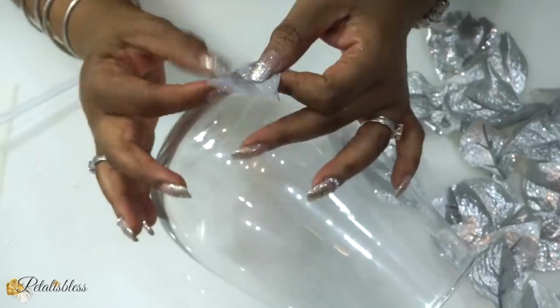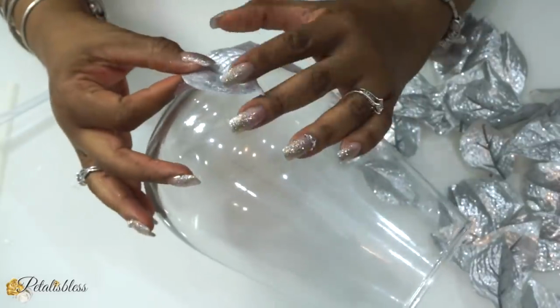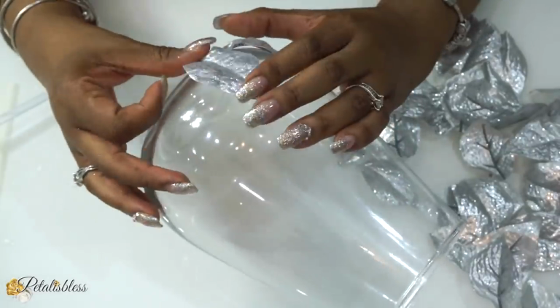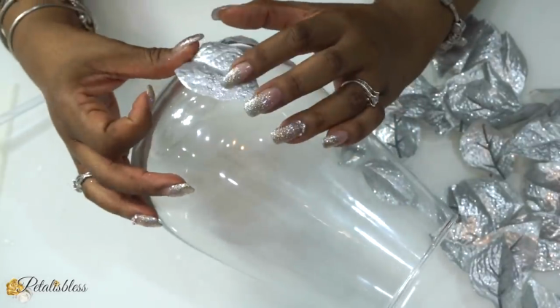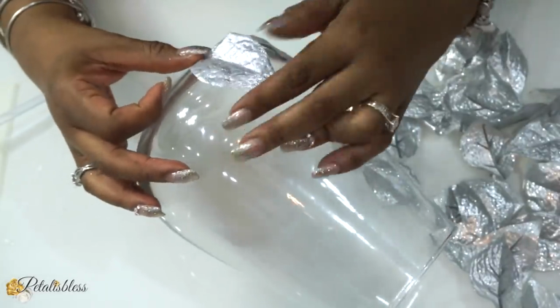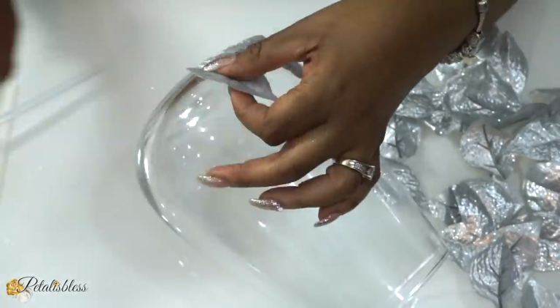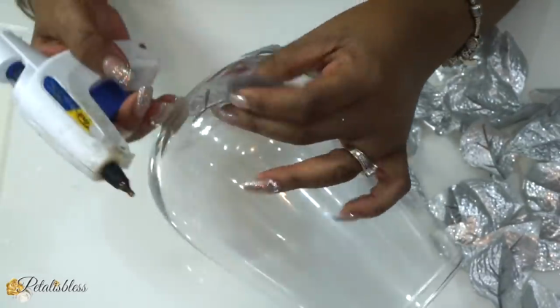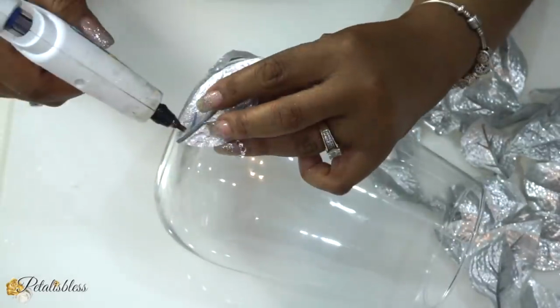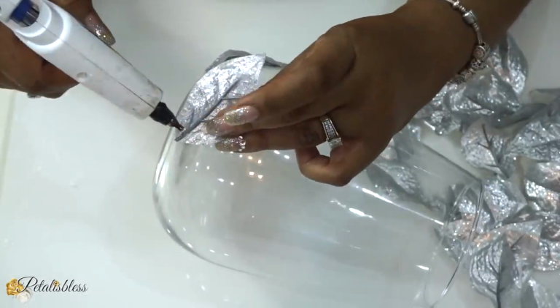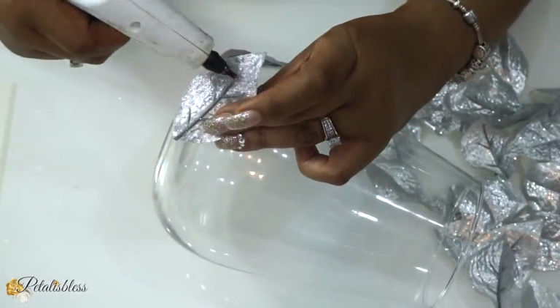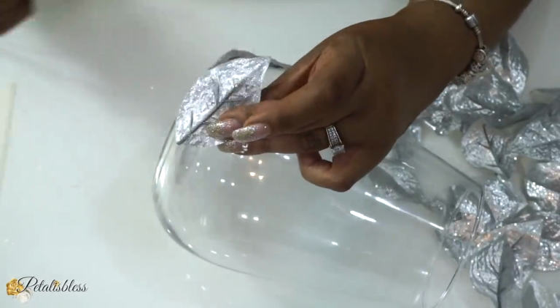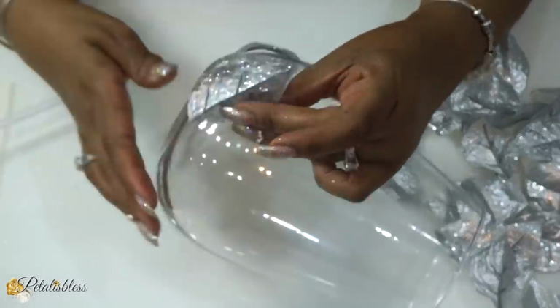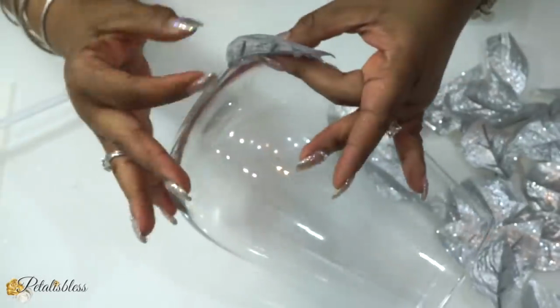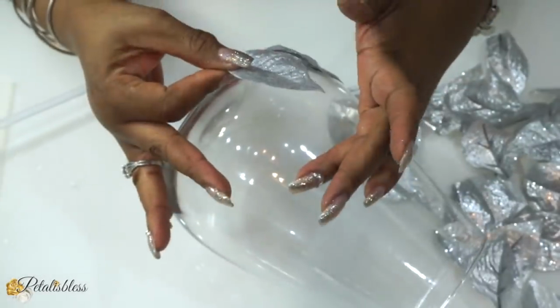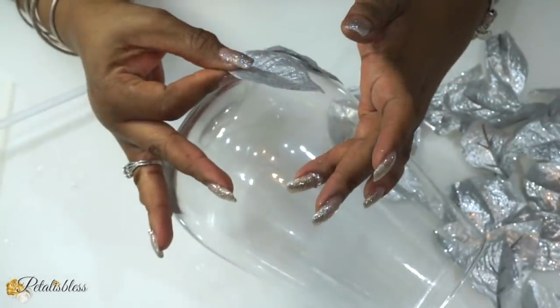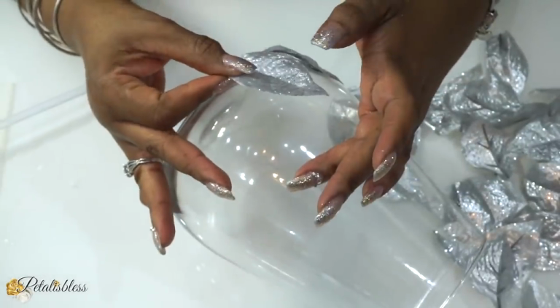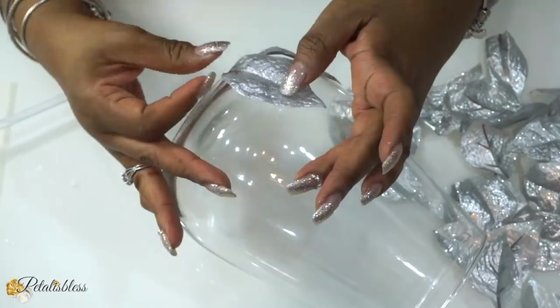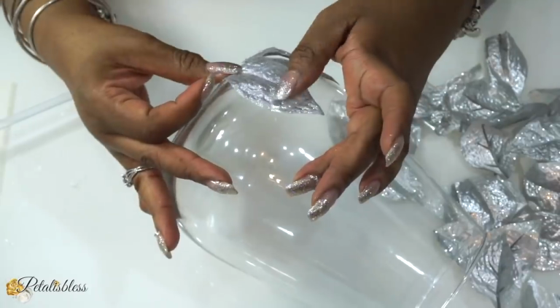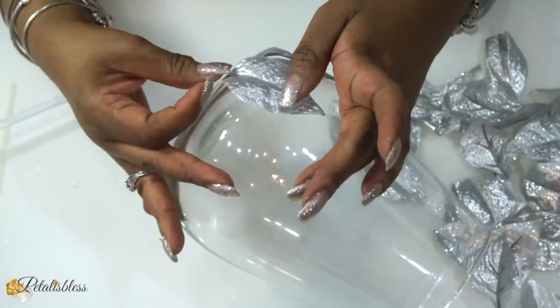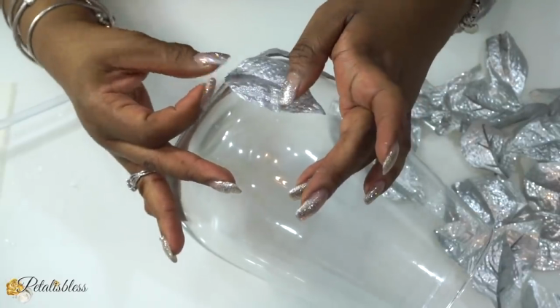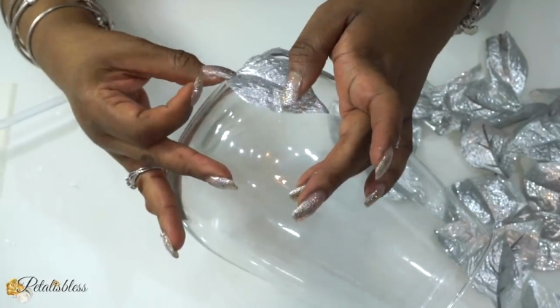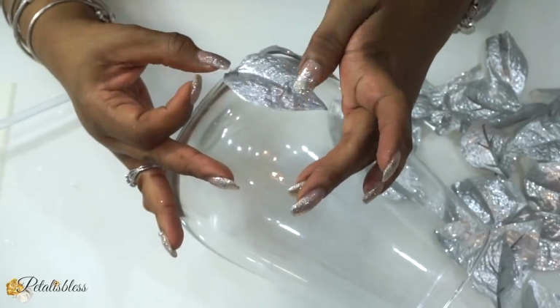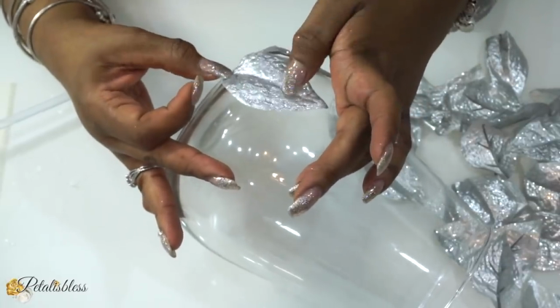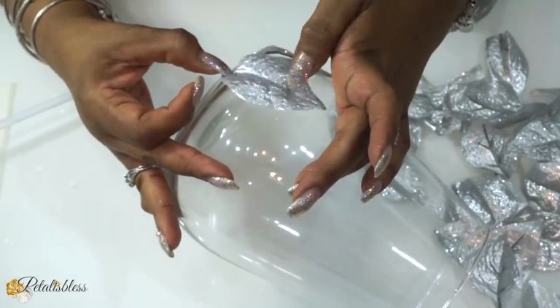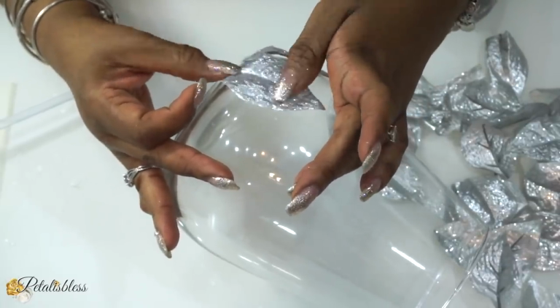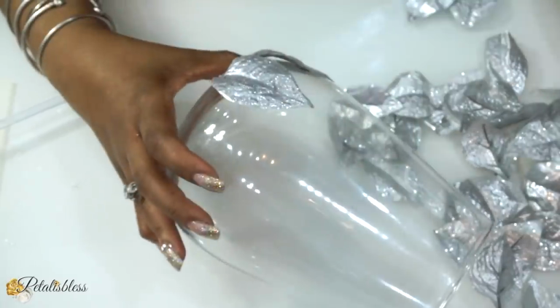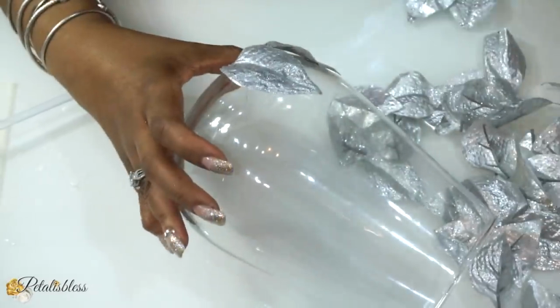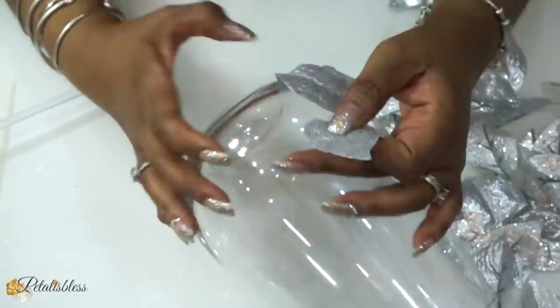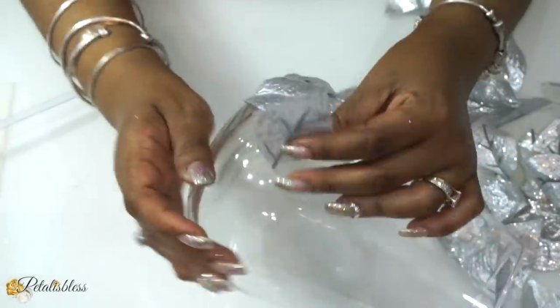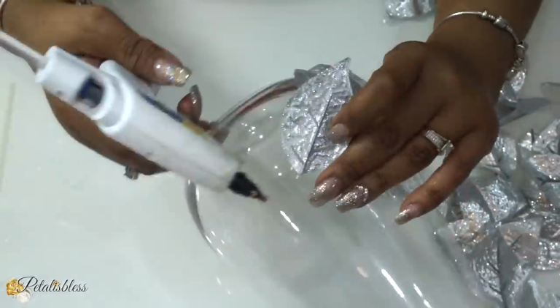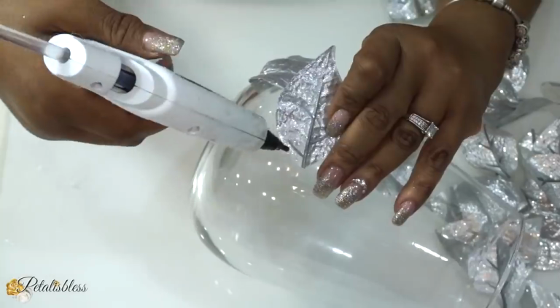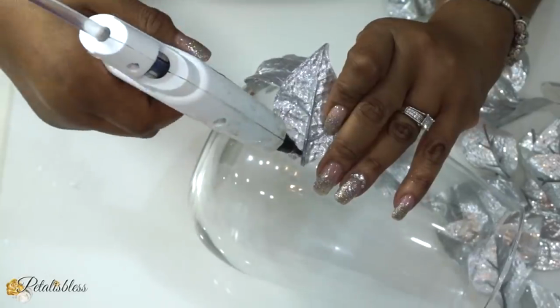Add them to our vase — one at the bottom, one at the top — and then add them to our vase side by side going right around.